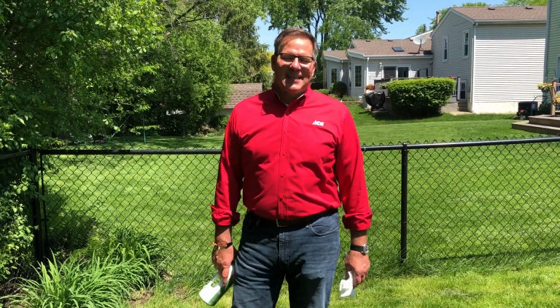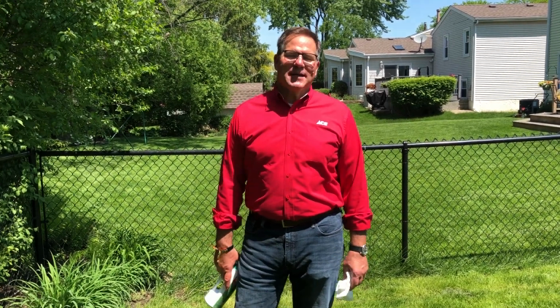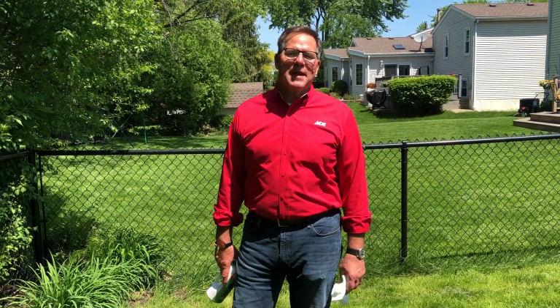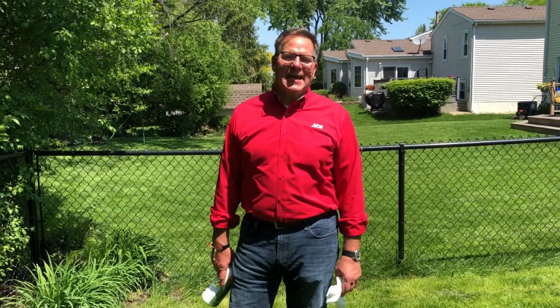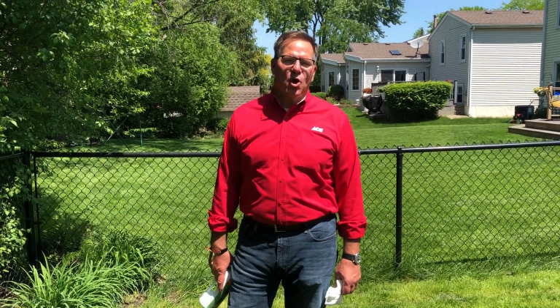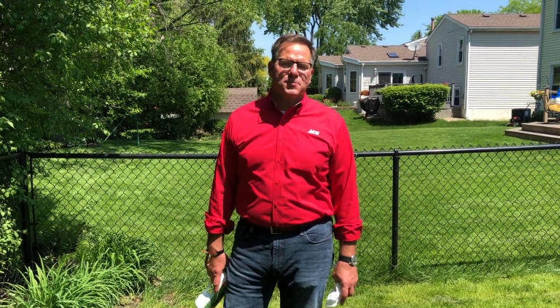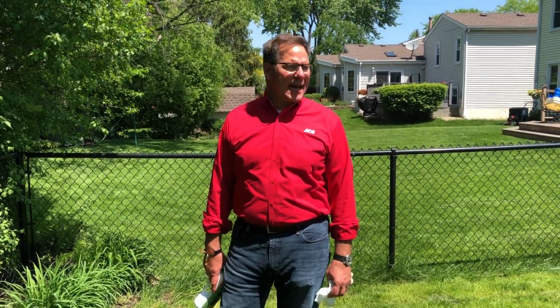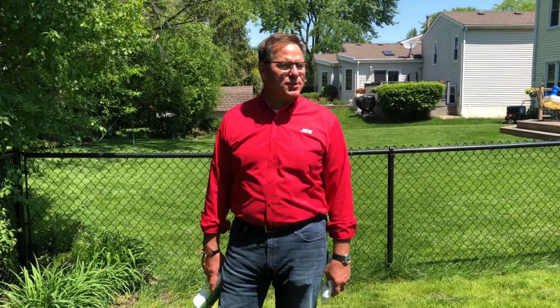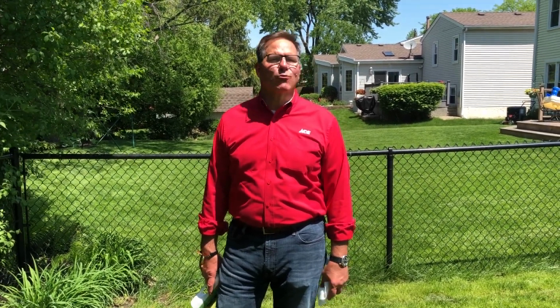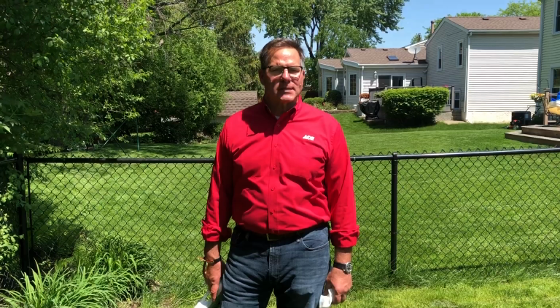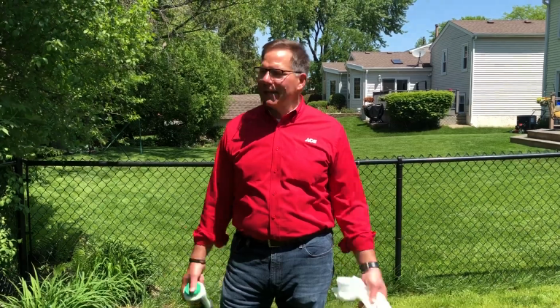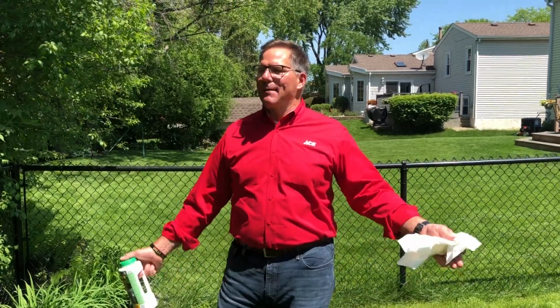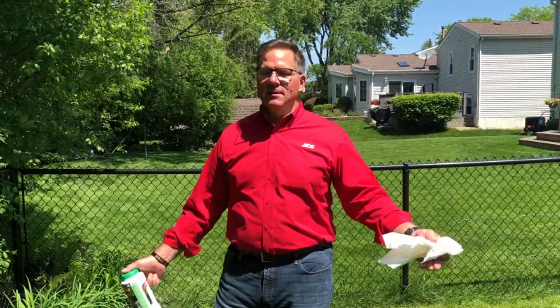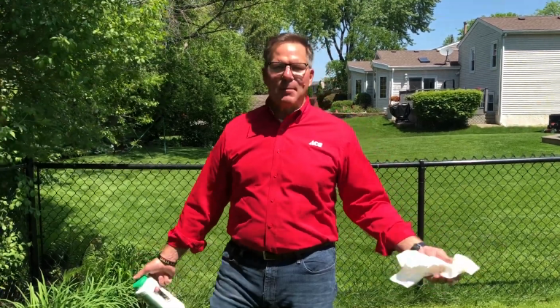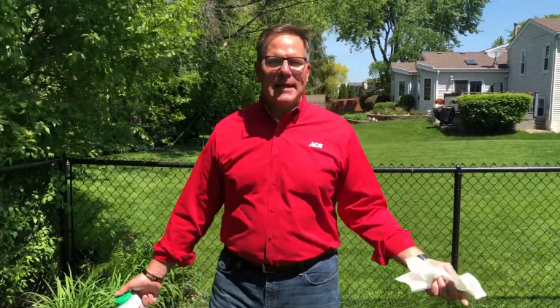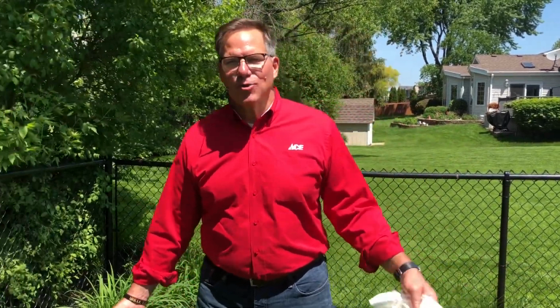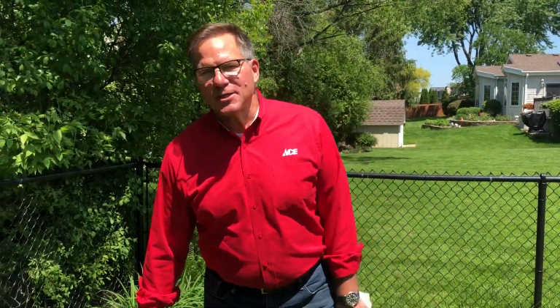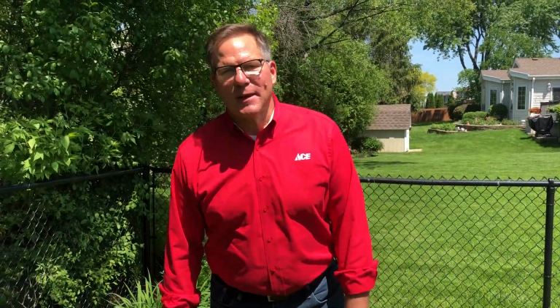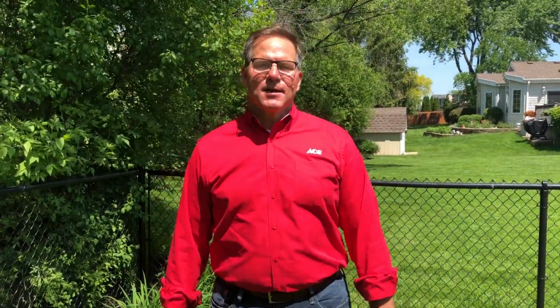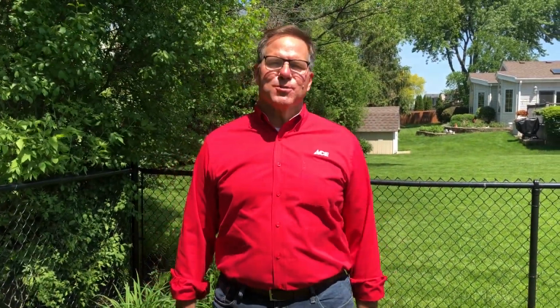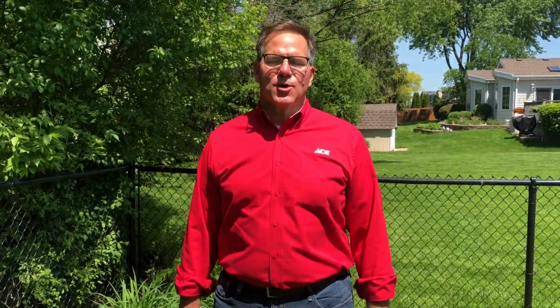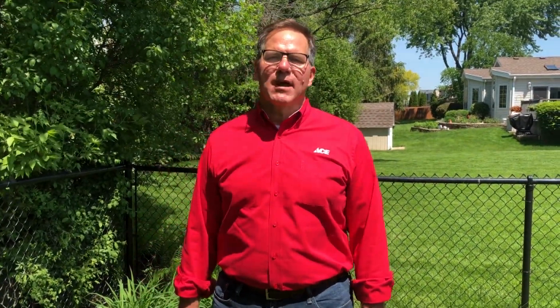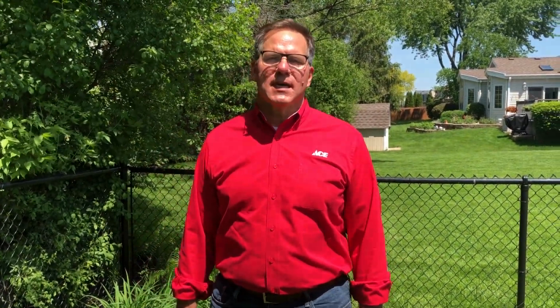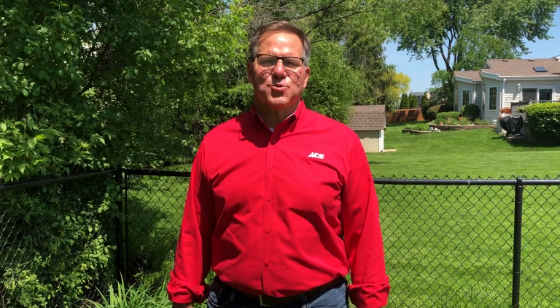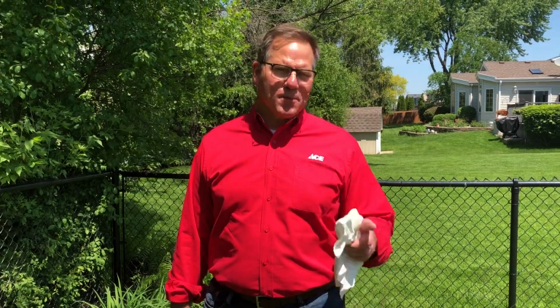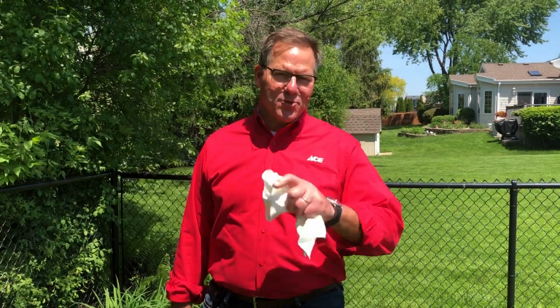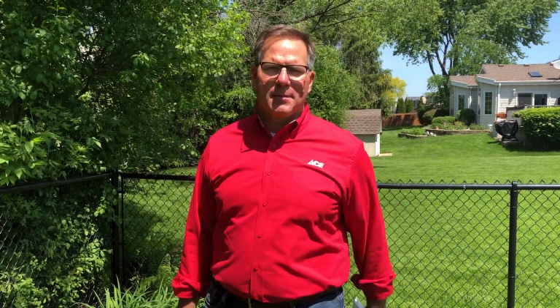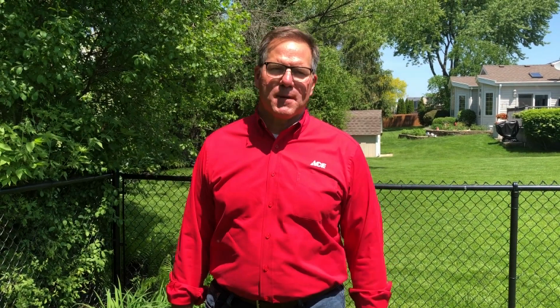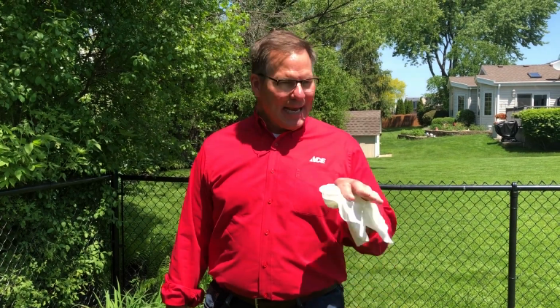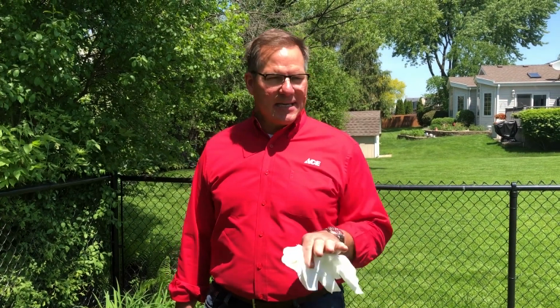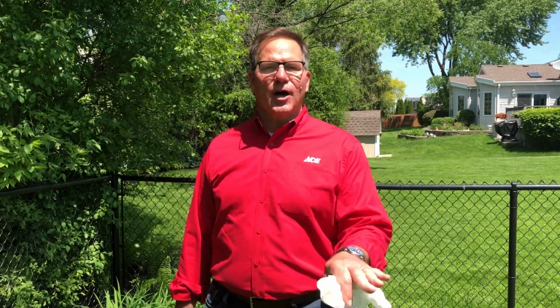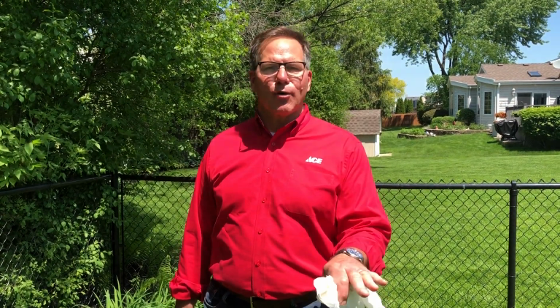Hi everybody, it's Lou Manfredini, Ace's Home Expert. Today we're going to talk about rabbits. I love rabbits. I'm a Bugs Bunny guy. I grew up watching Bugs Bunny cartoons and so I have nothing against rabbits. But what I do remember about Bugs Bunny is he lived underground.